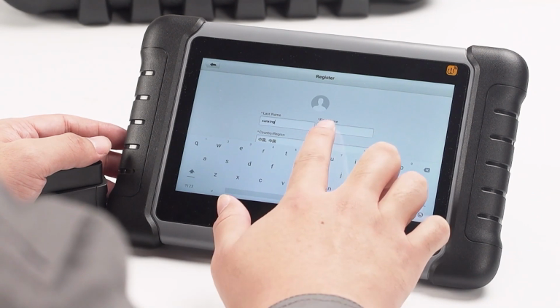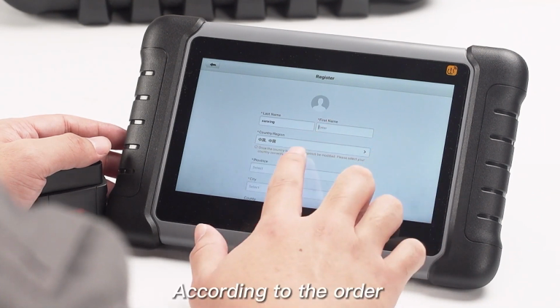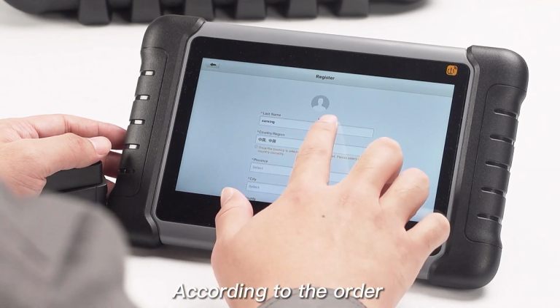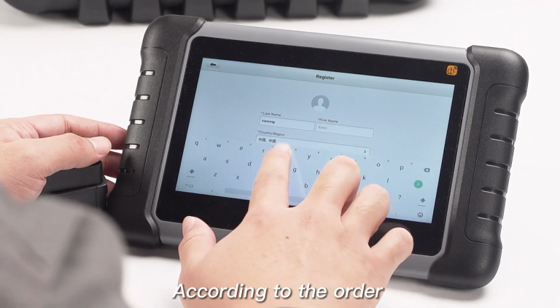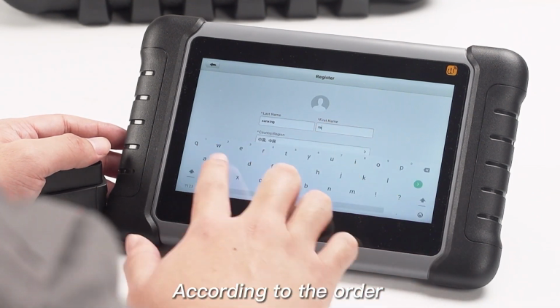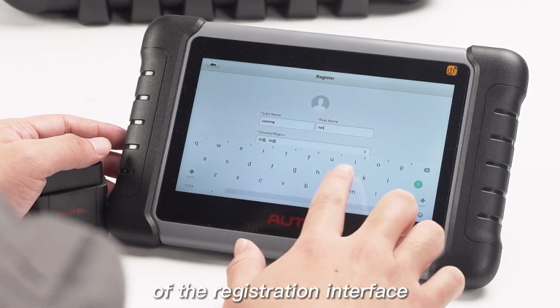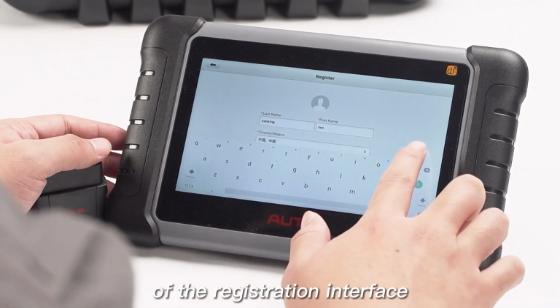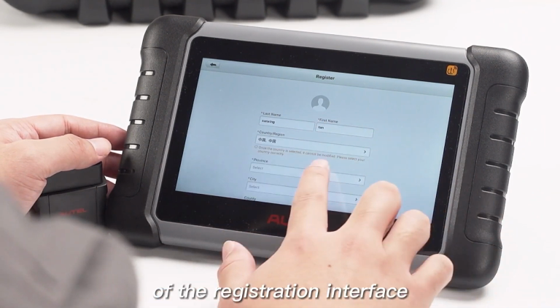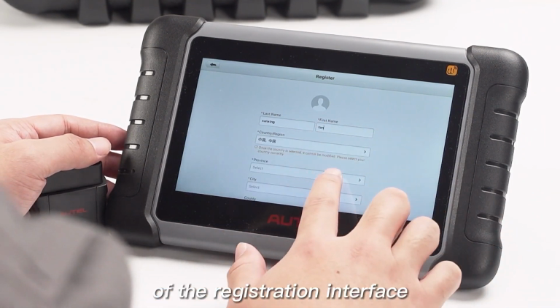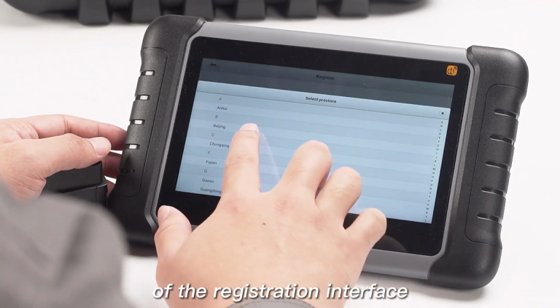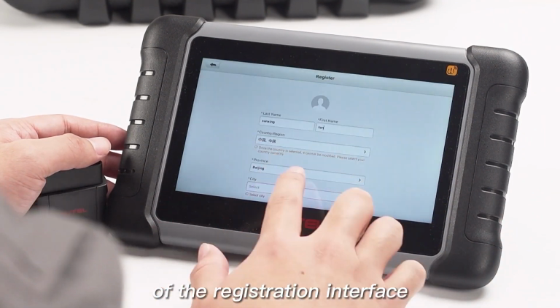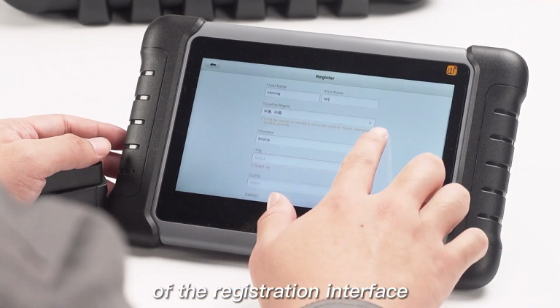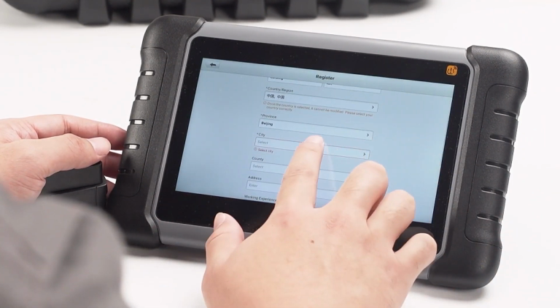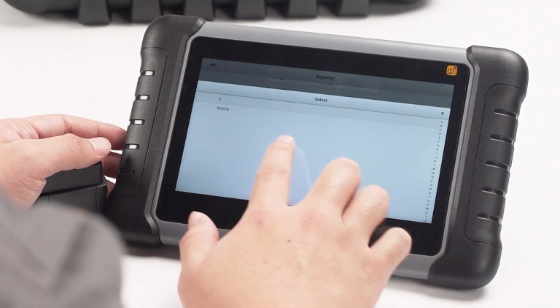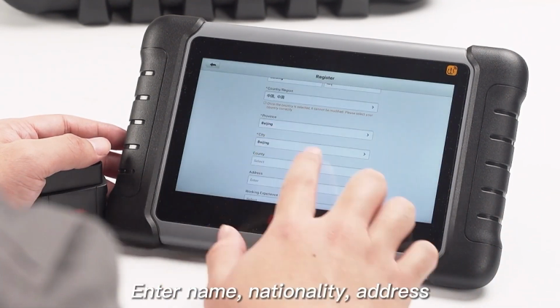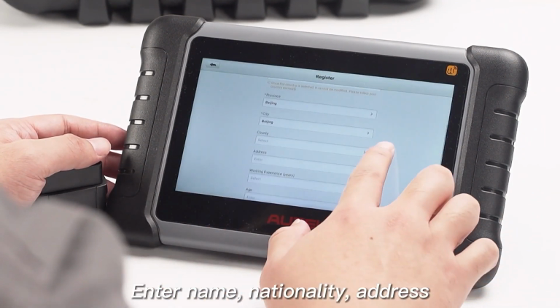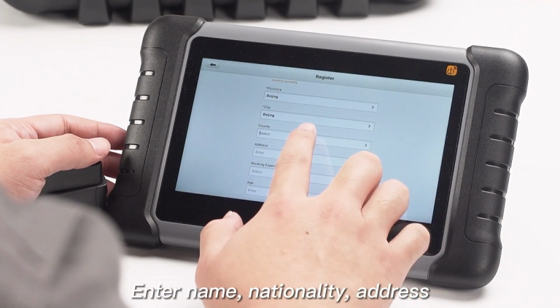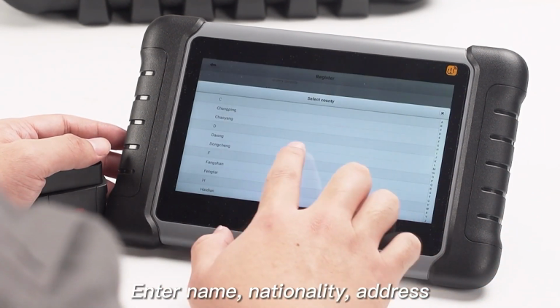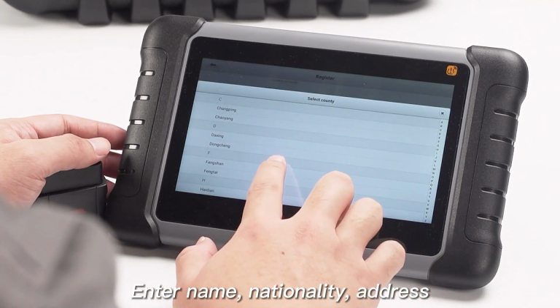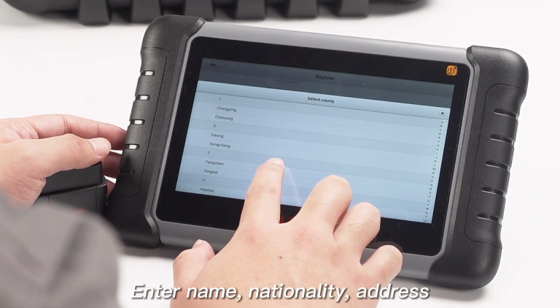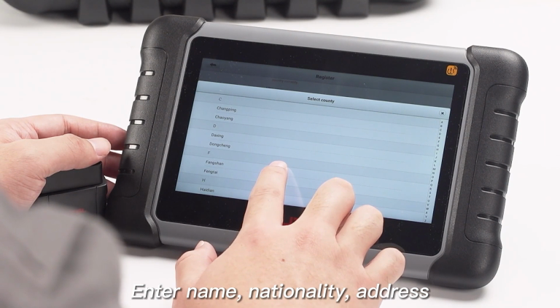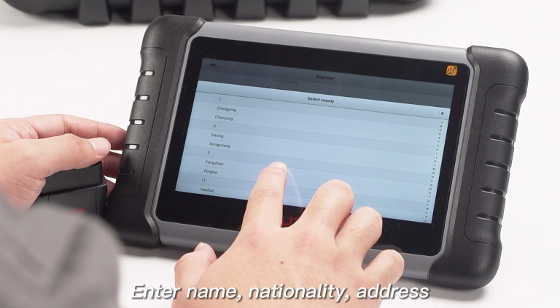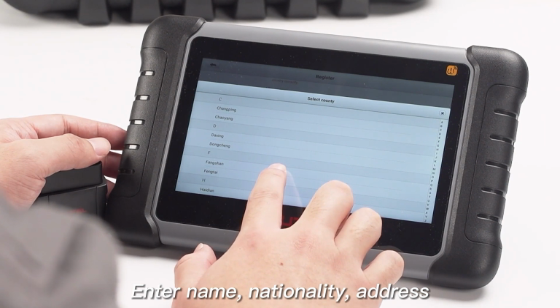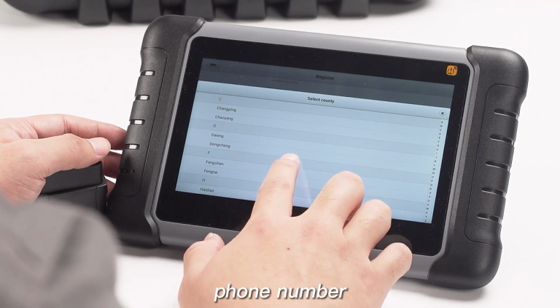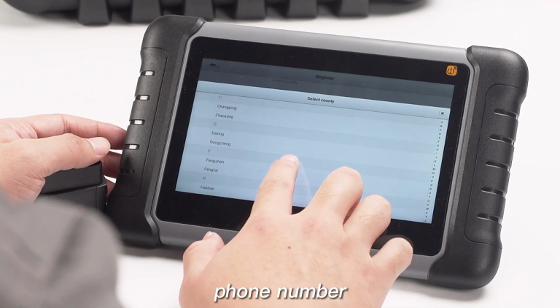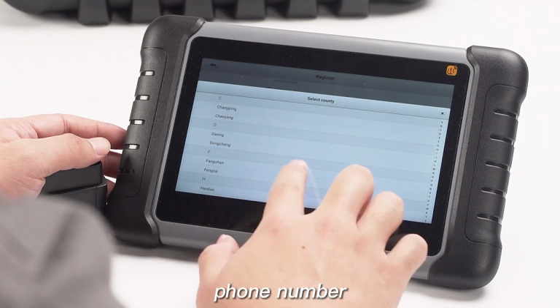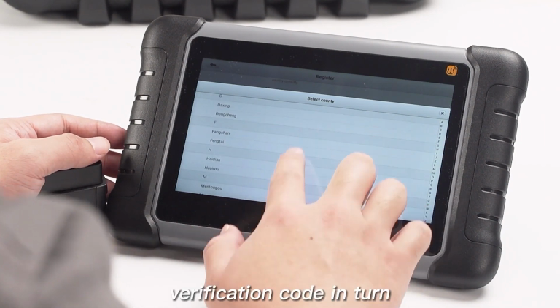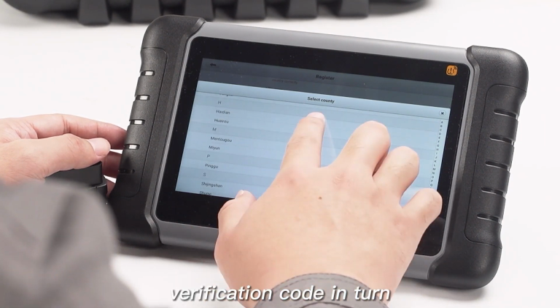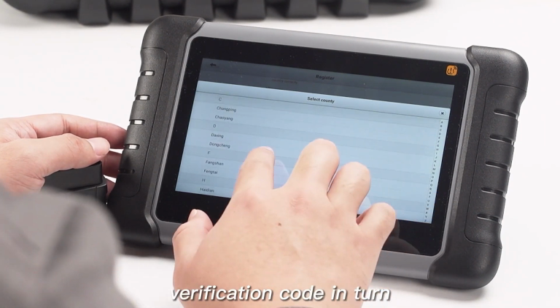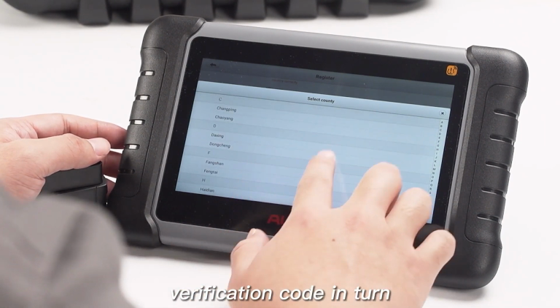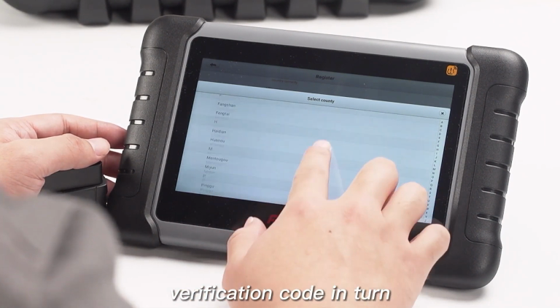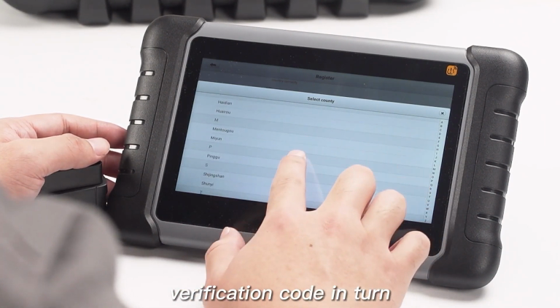According to the order of the registration interface, enter your name, nationality, address, phone number, and verification code in turn.